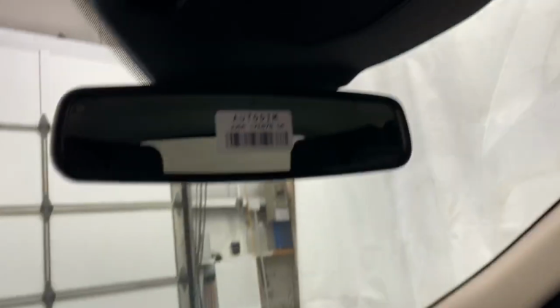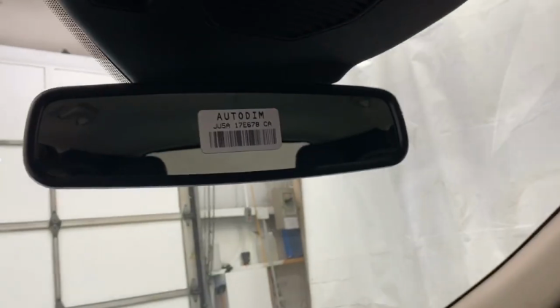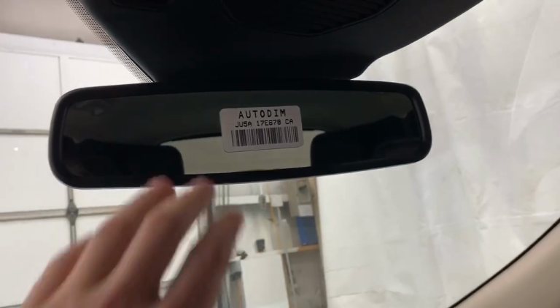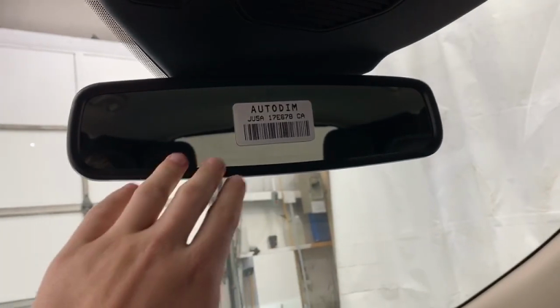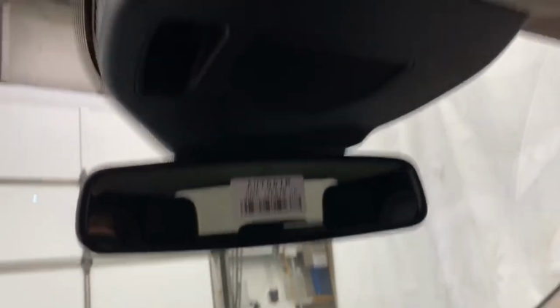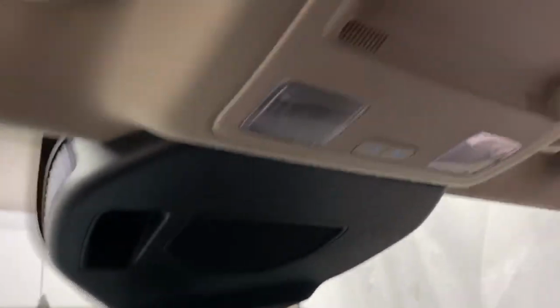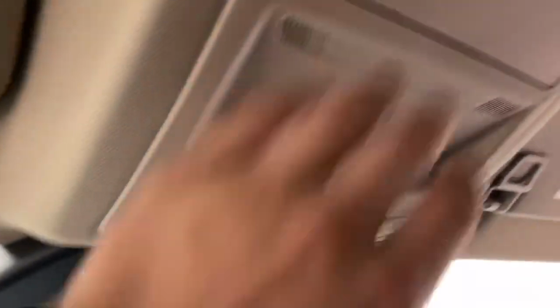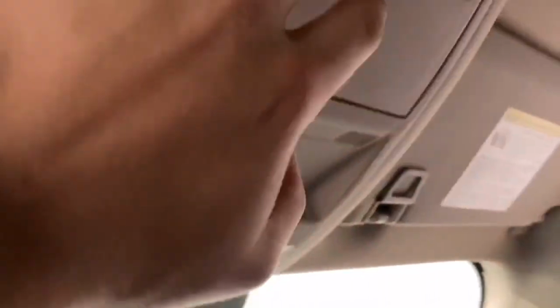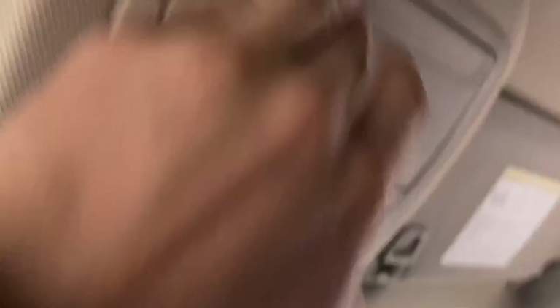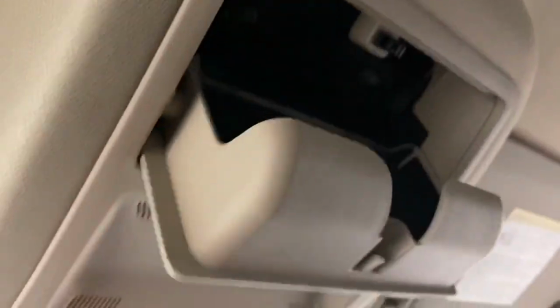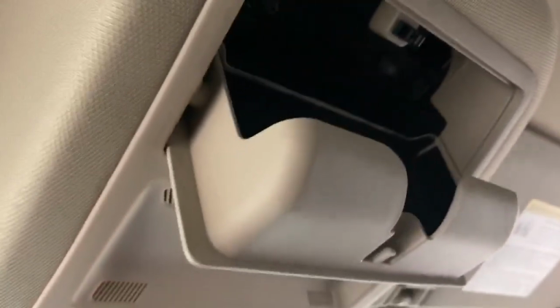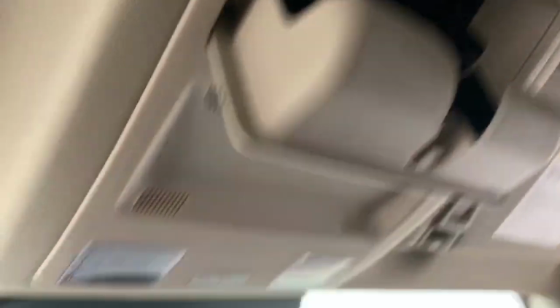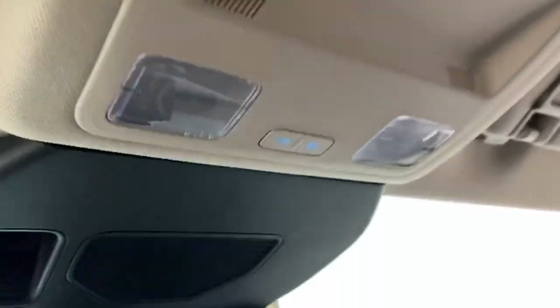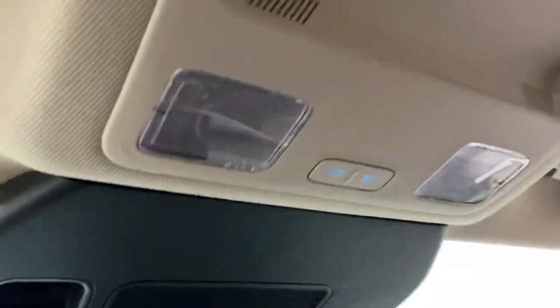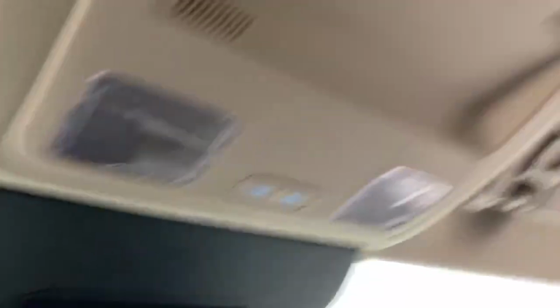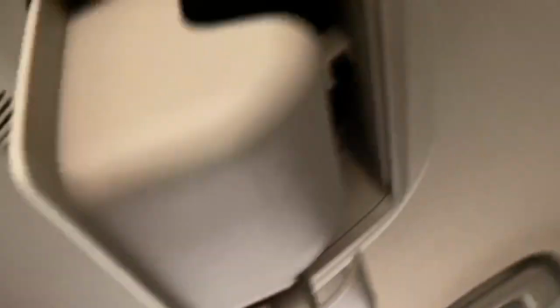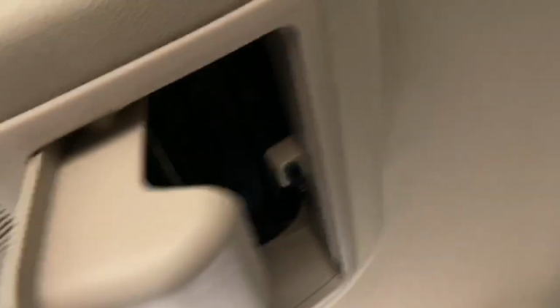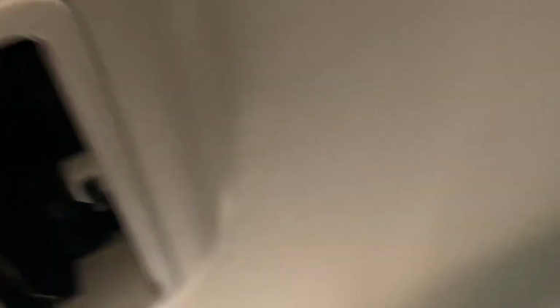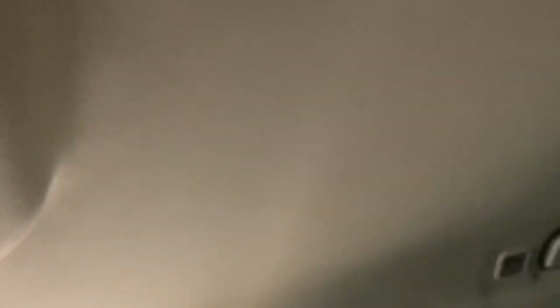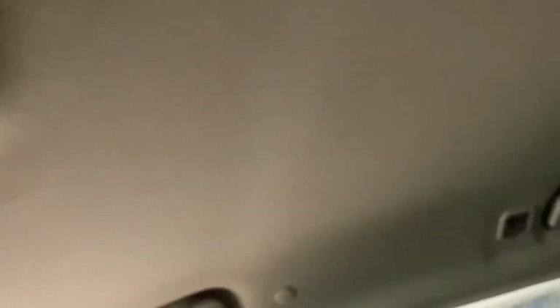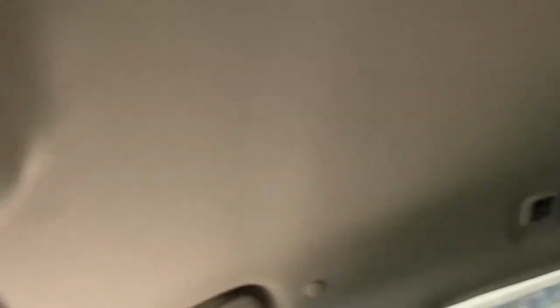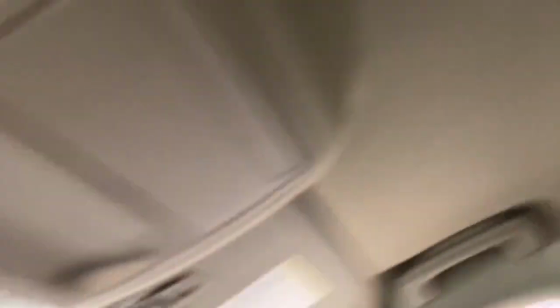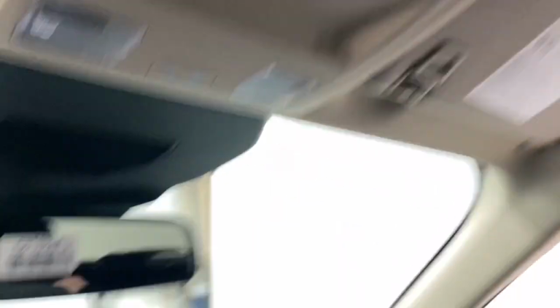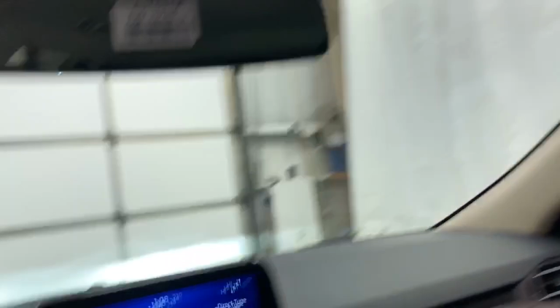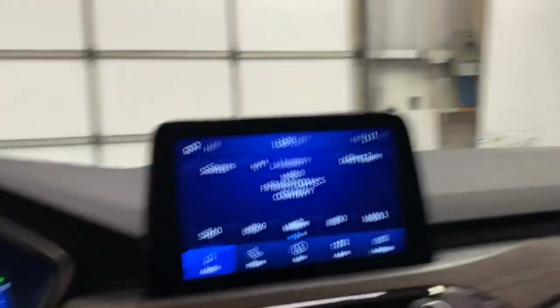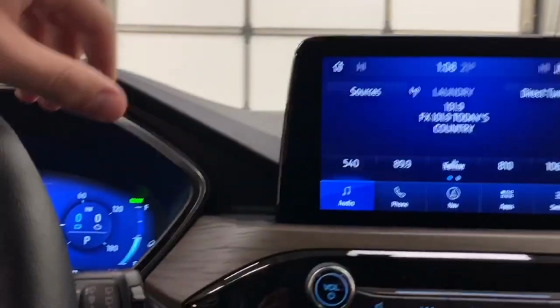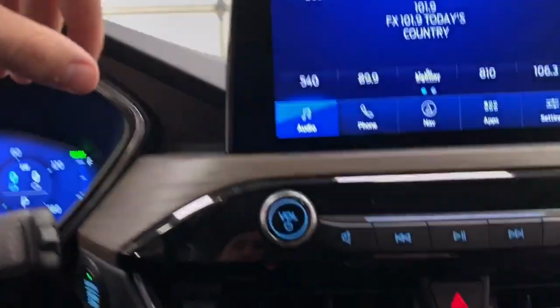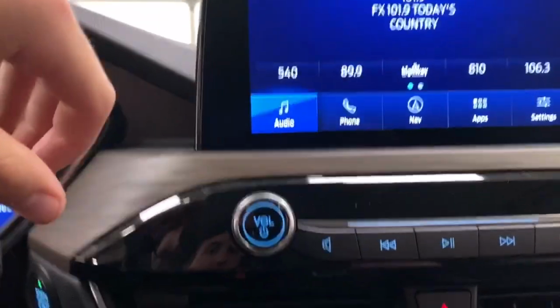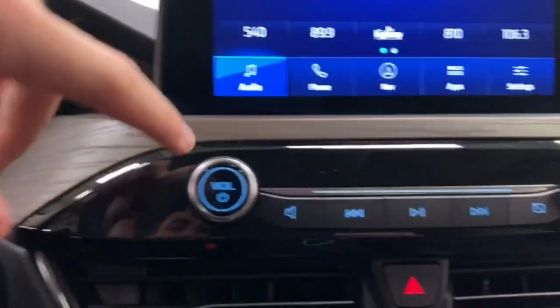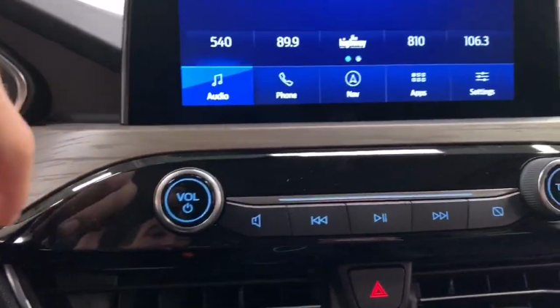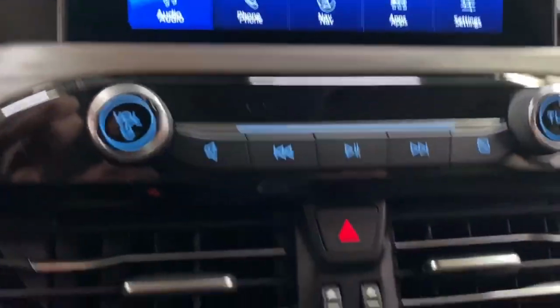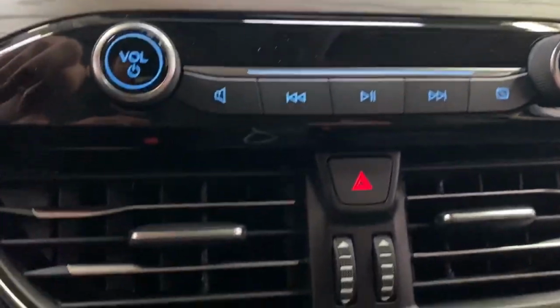Up here you've got your auto-dim mirror and a sunglasses compartment. There's no sunroof on this model, though it's always an option on other models. Radio controls are pretty standard.